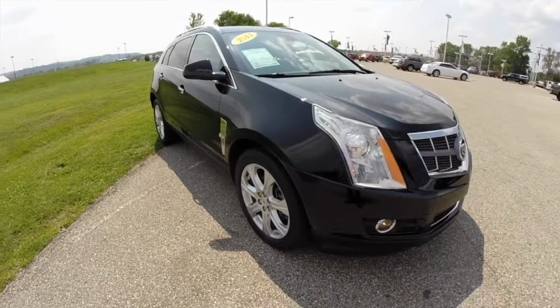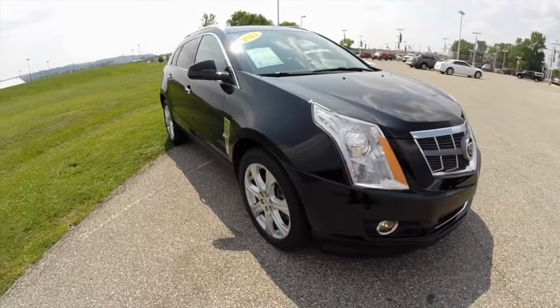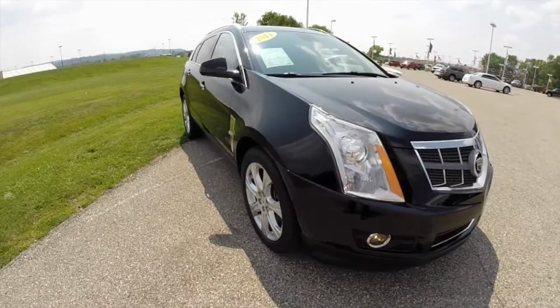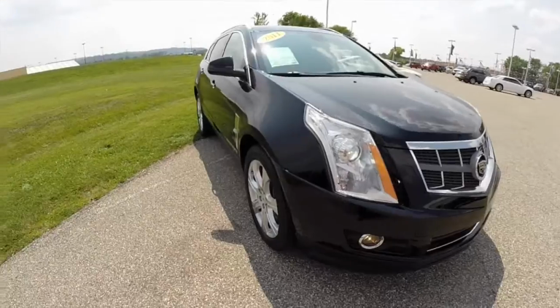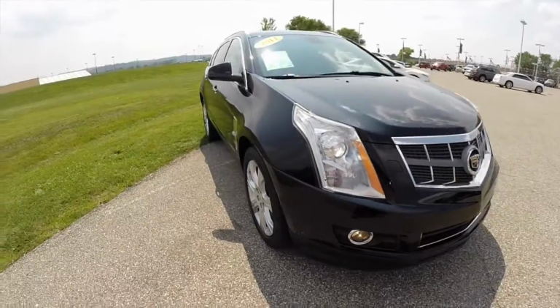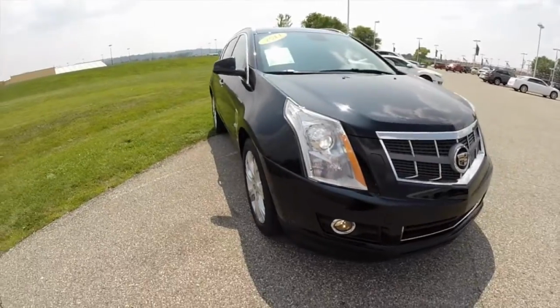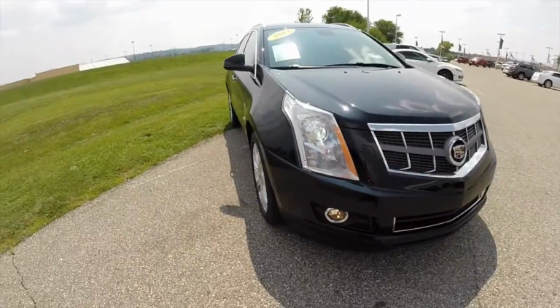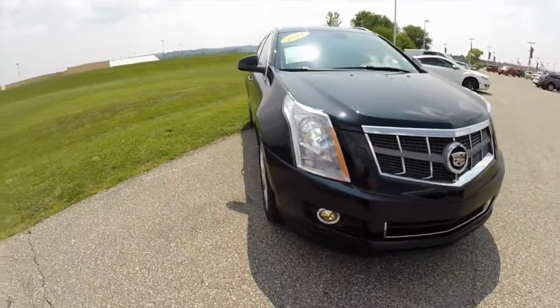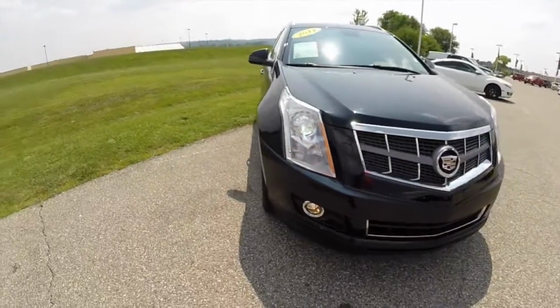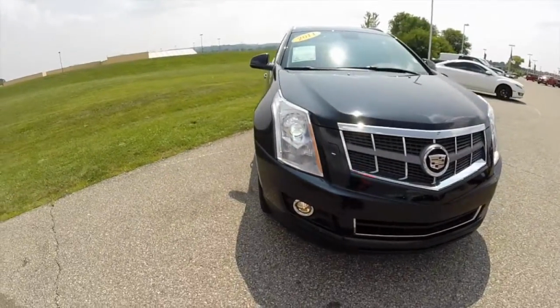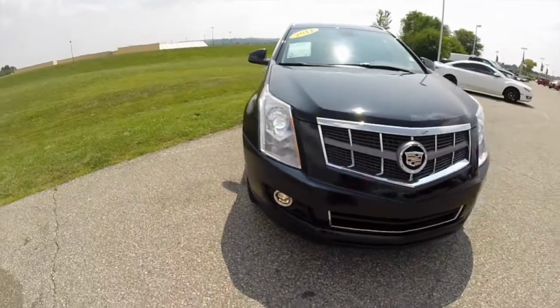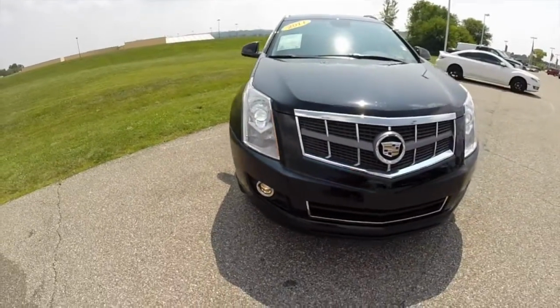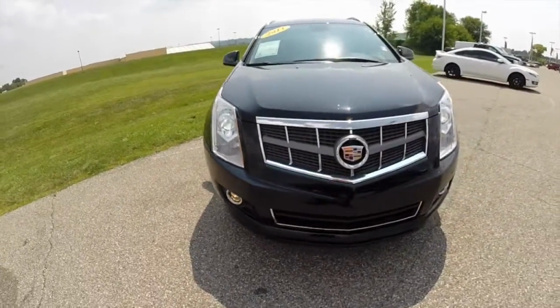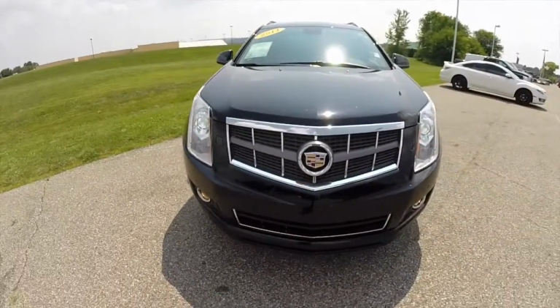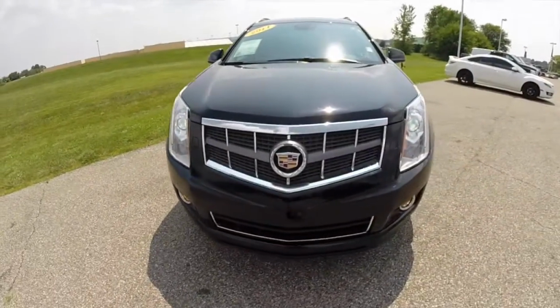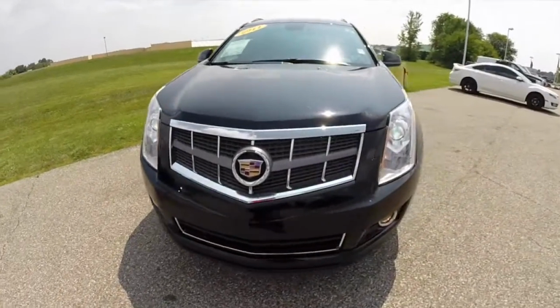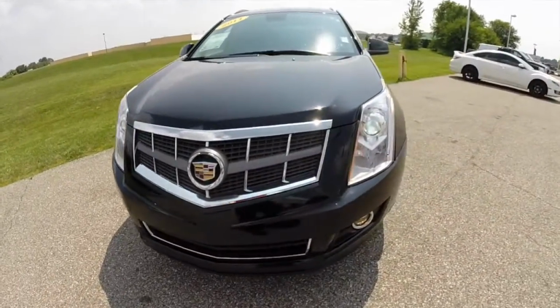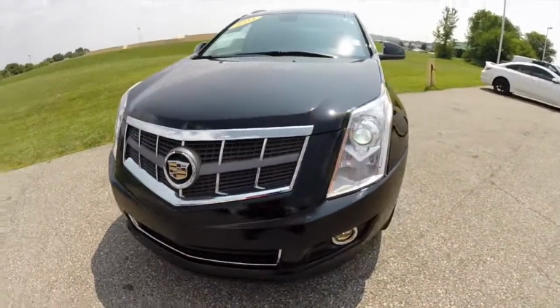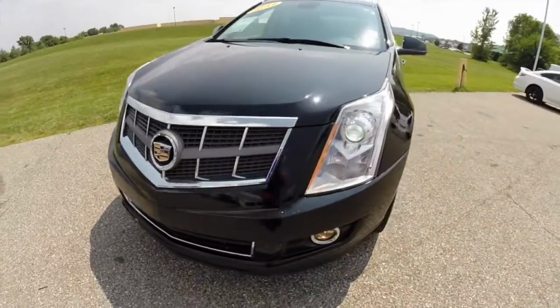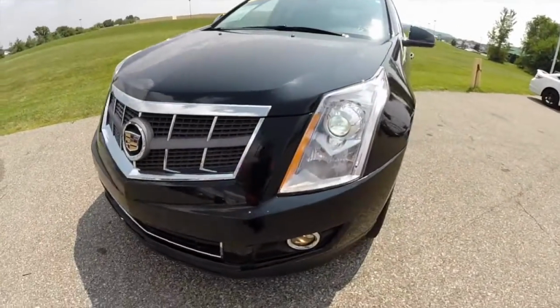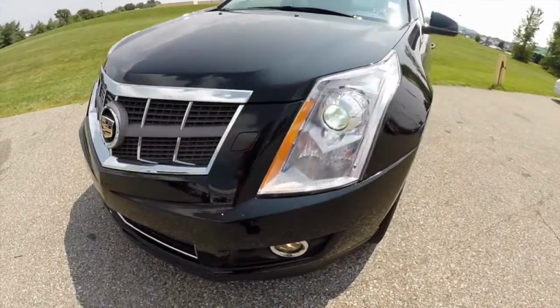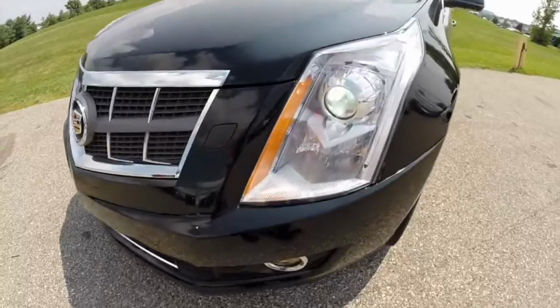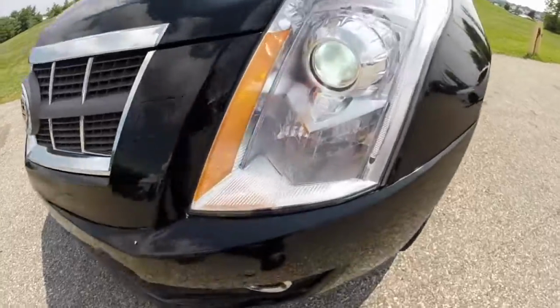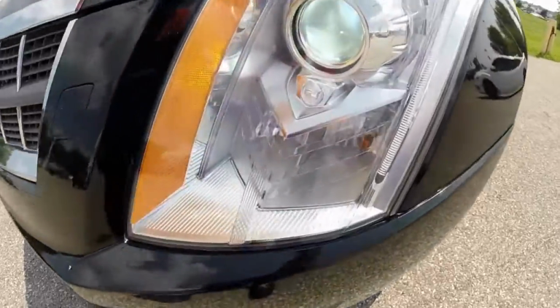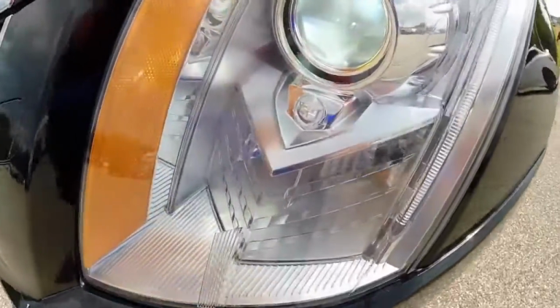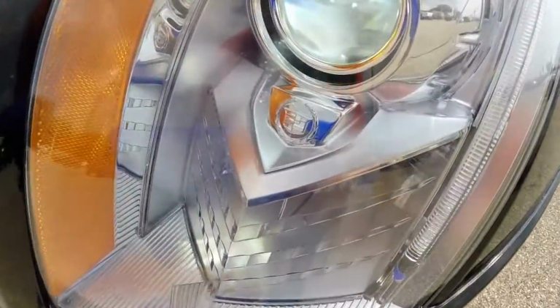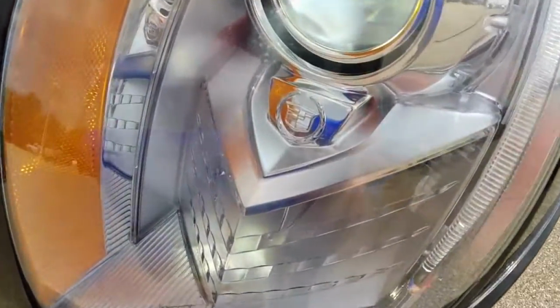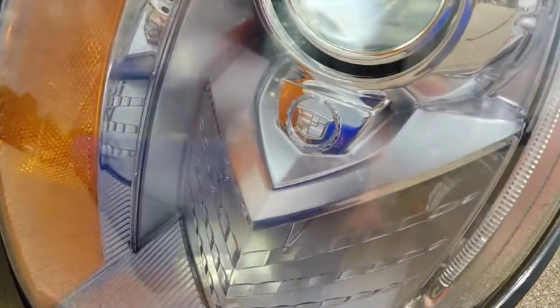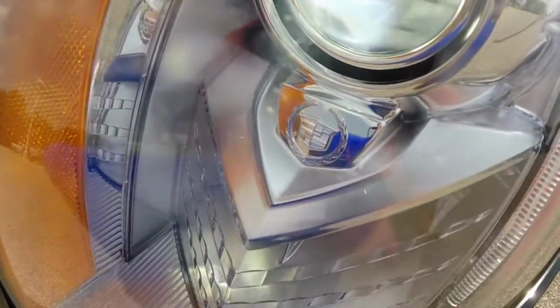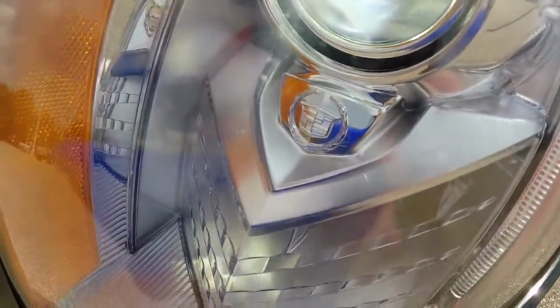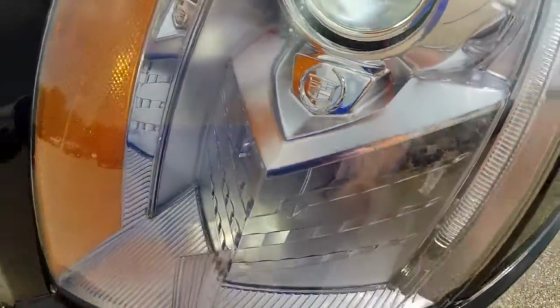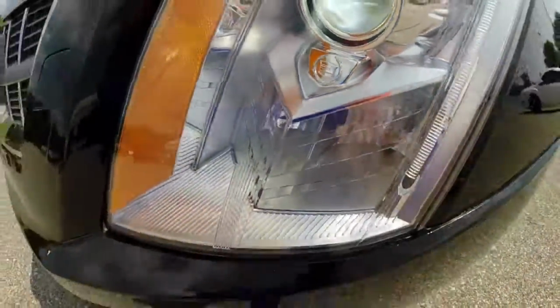Hello everyone. Today we're going to take a quick walk around look at this 2011 Cadillac SRX Performance Collection.